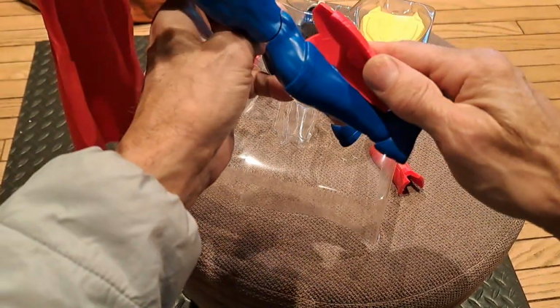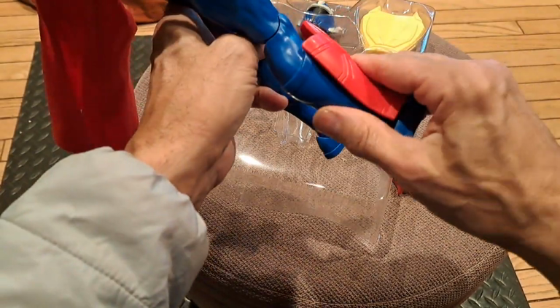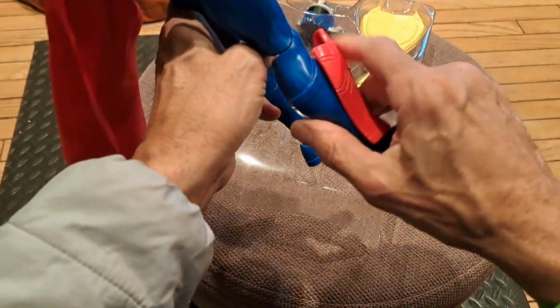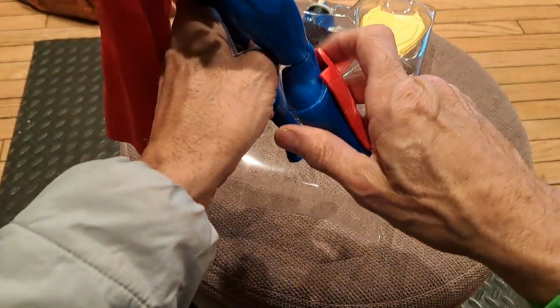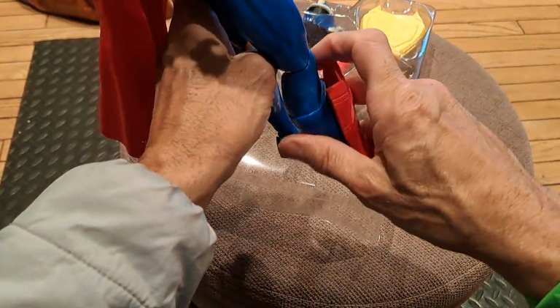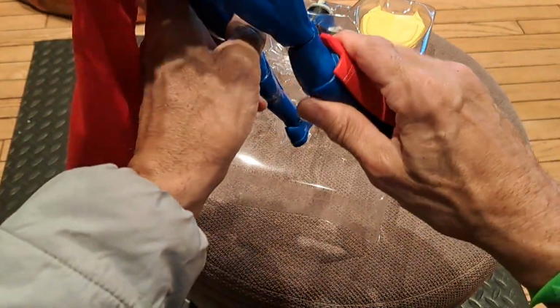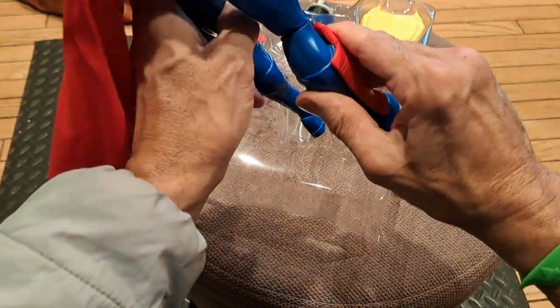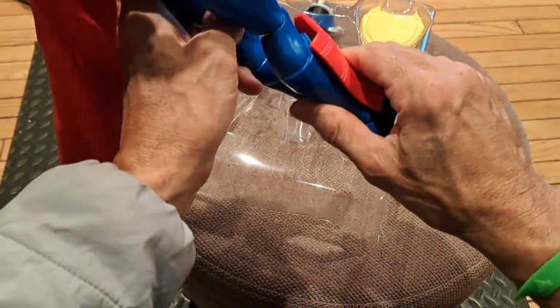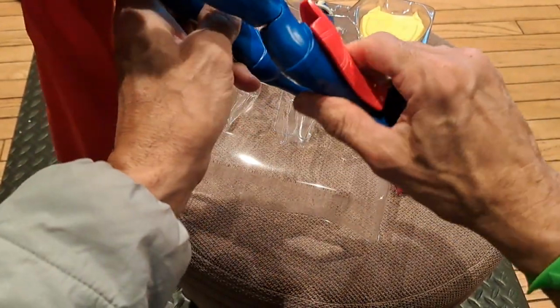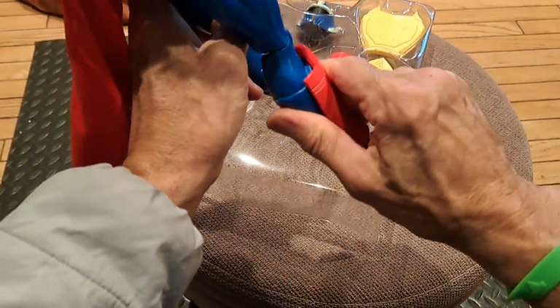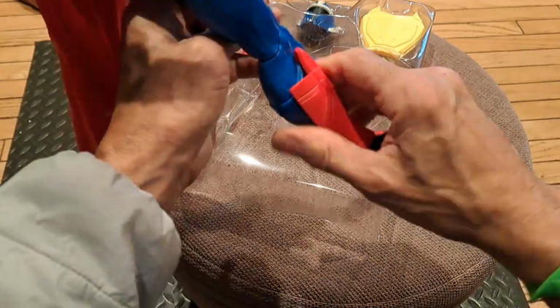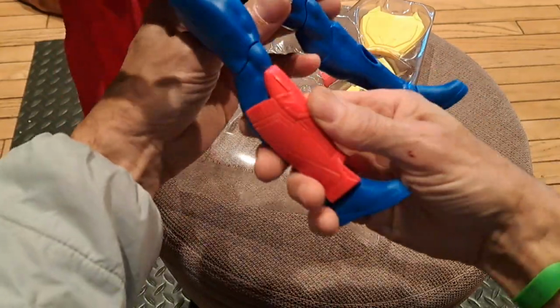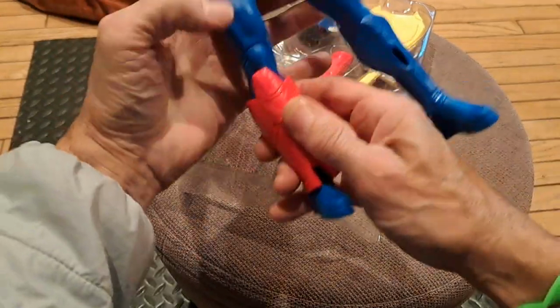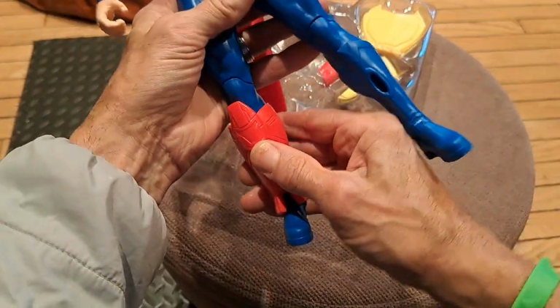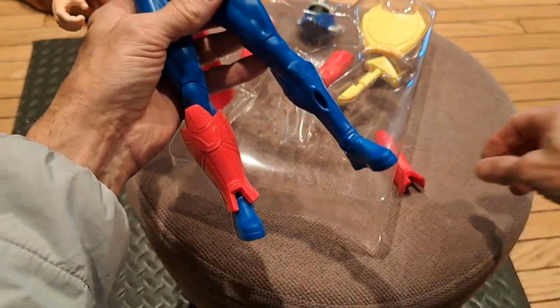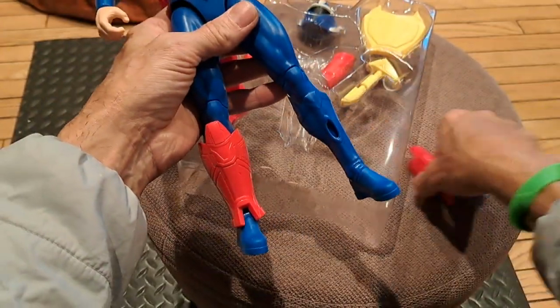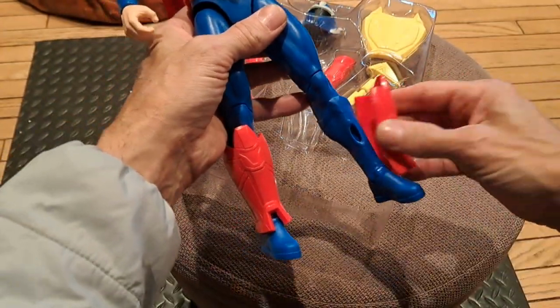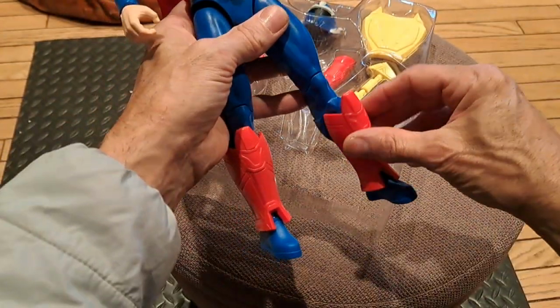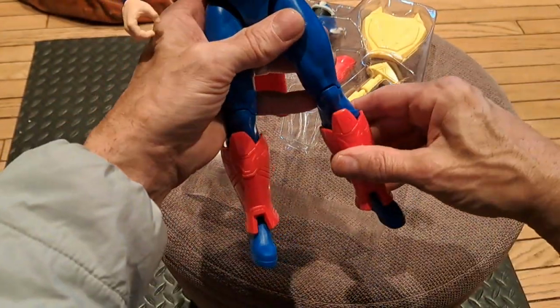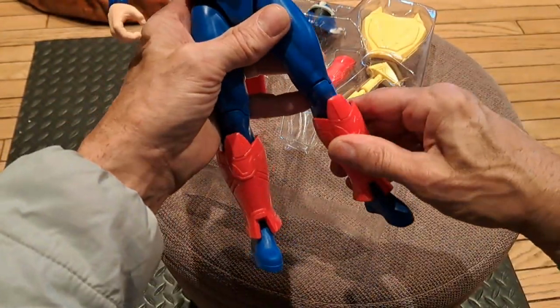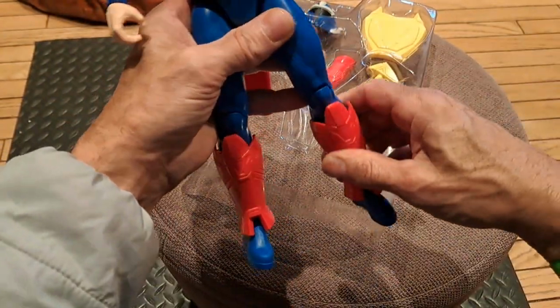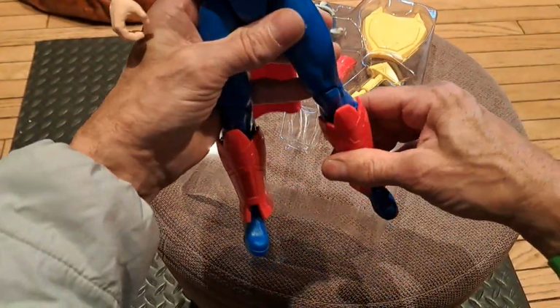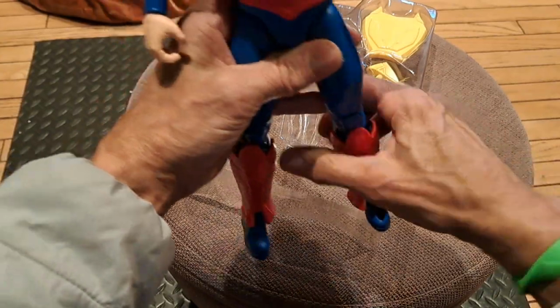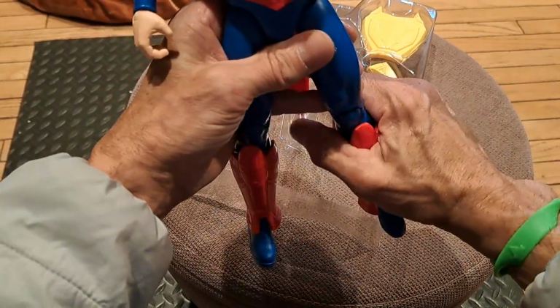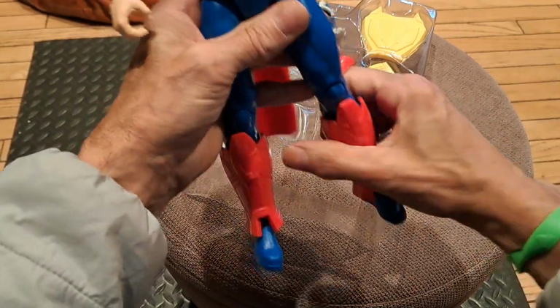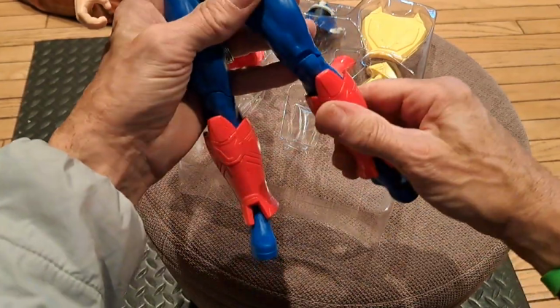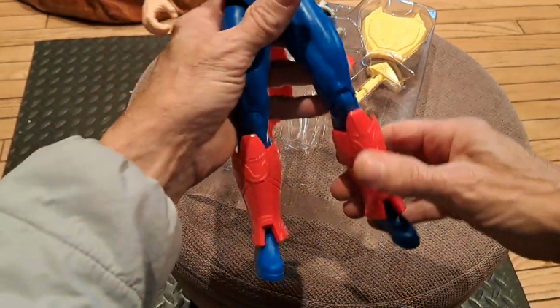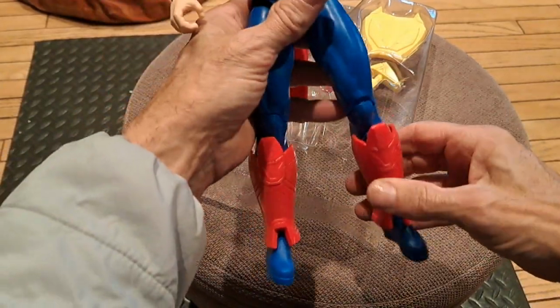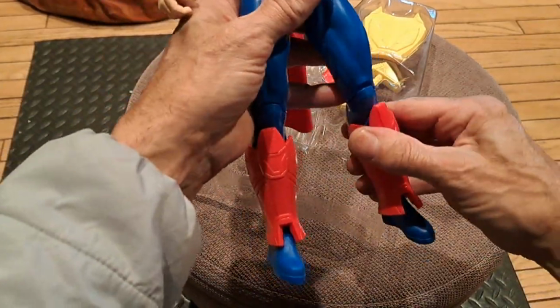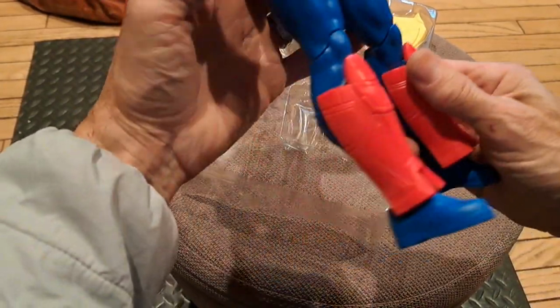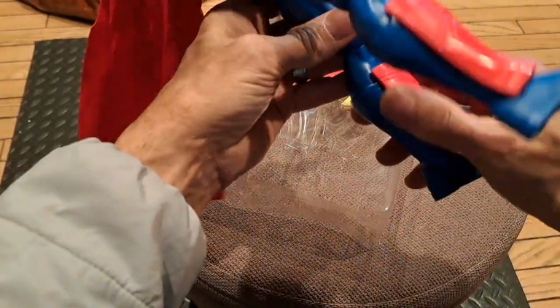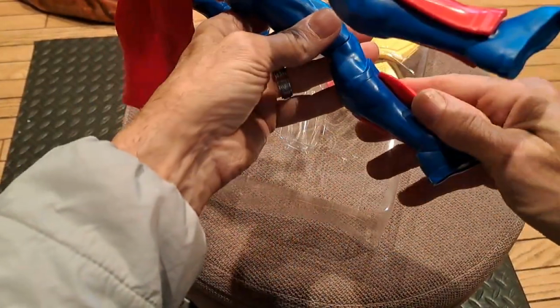Maybe it goes in the other leg. Yeah, there we go. There's just a slight difference in the molding, so you get it on the right shin.